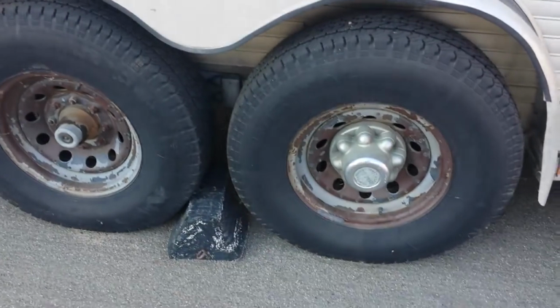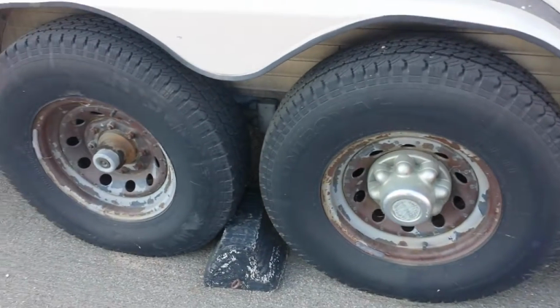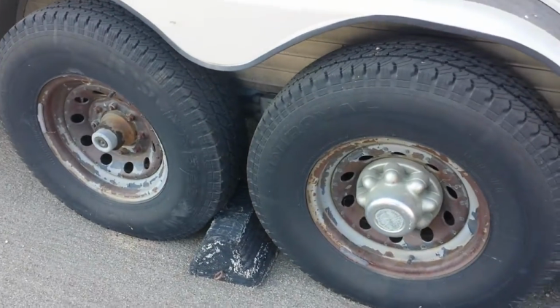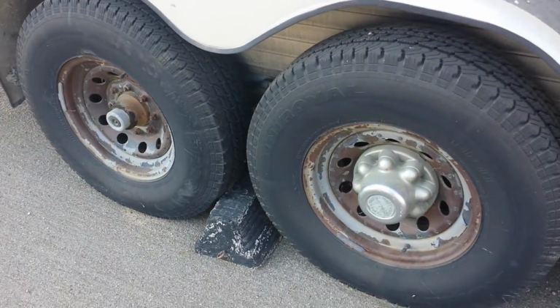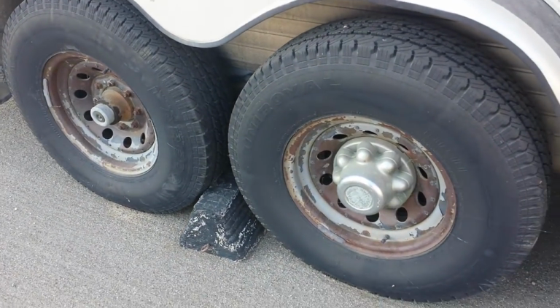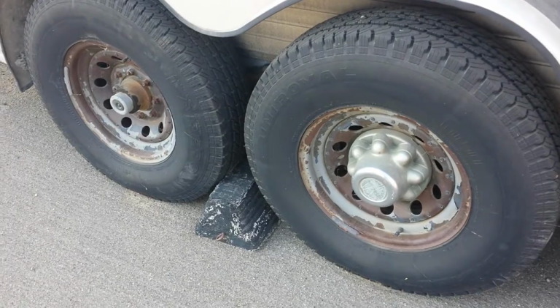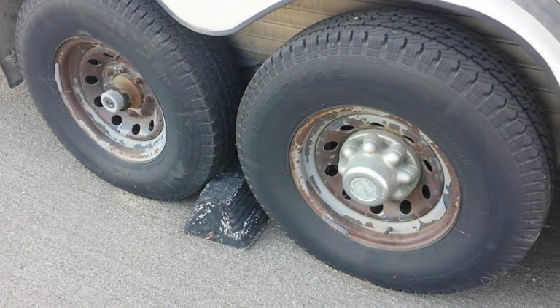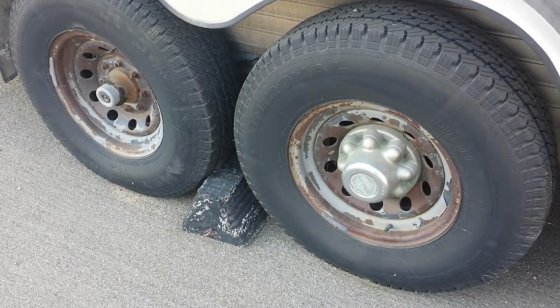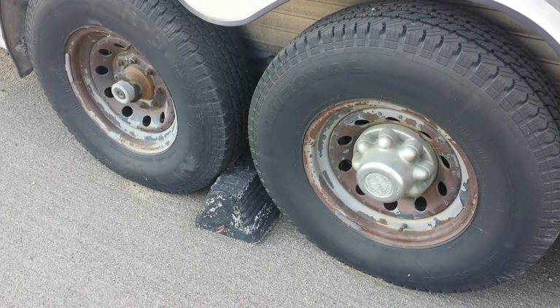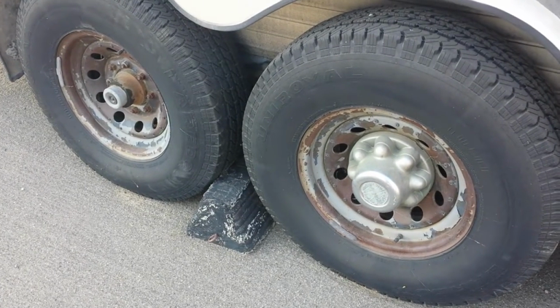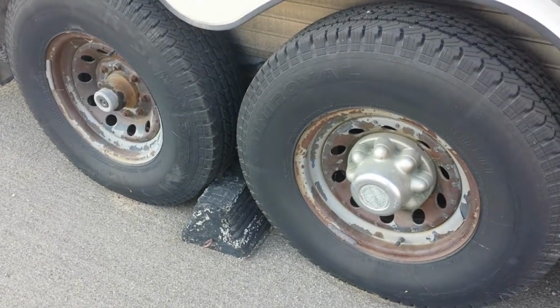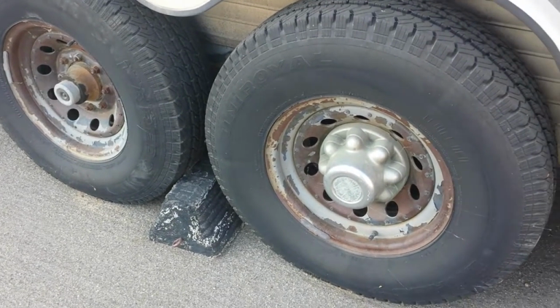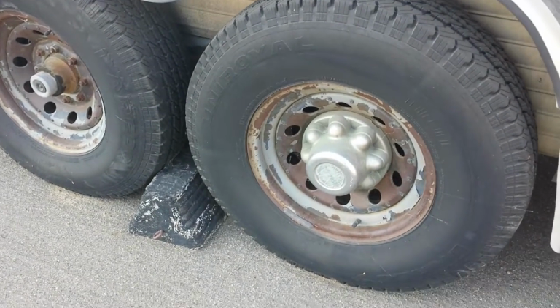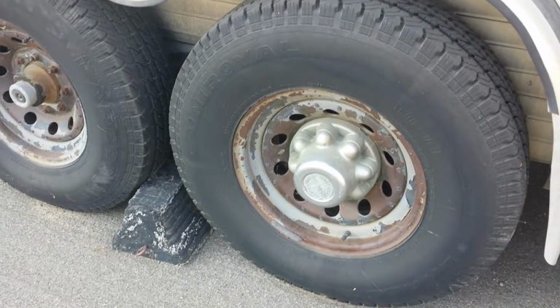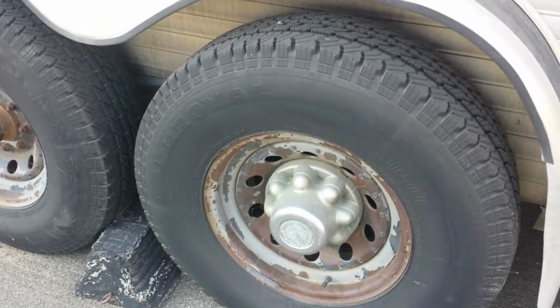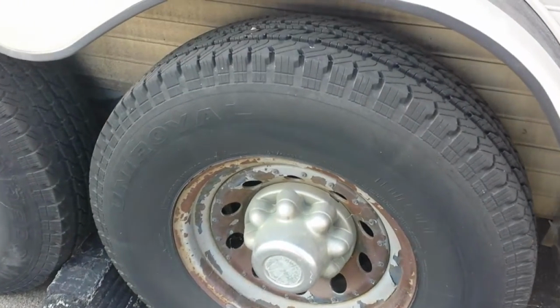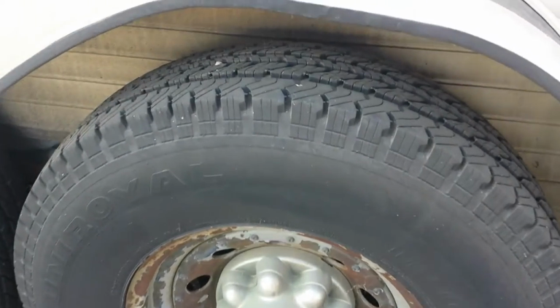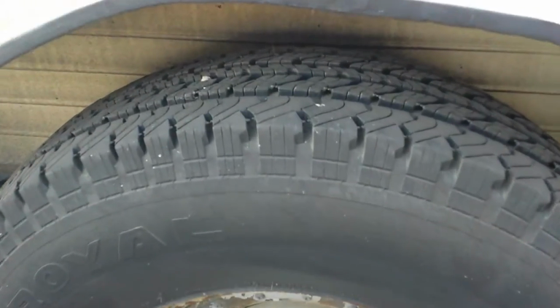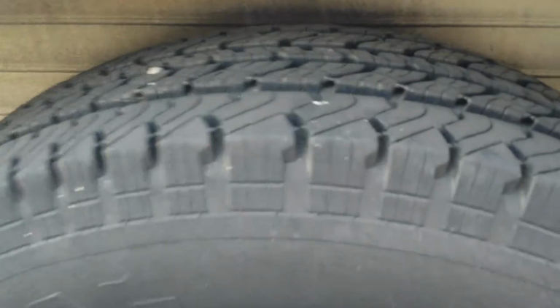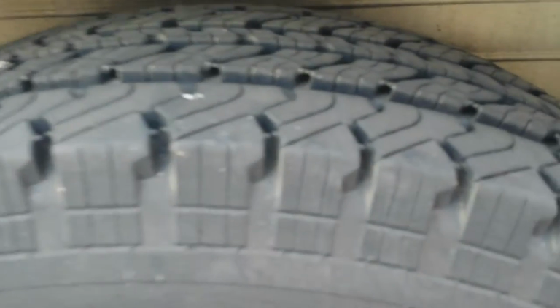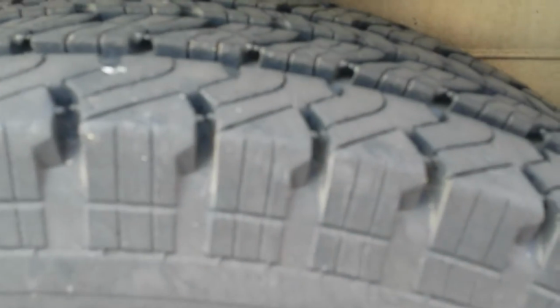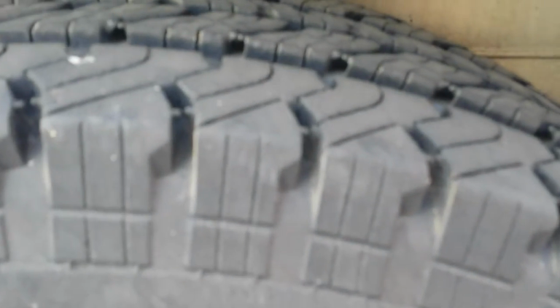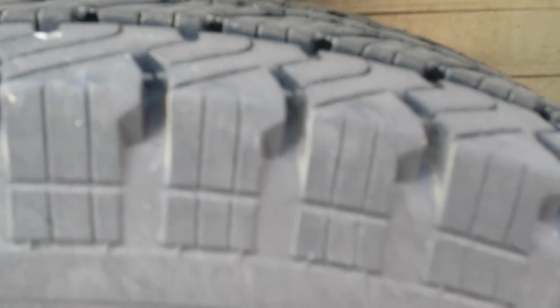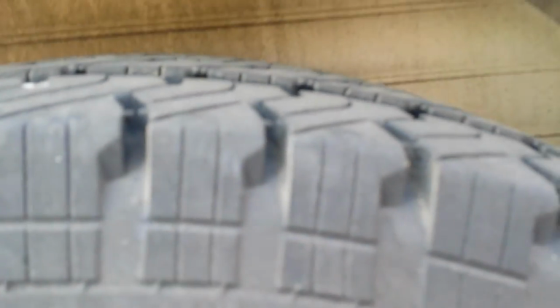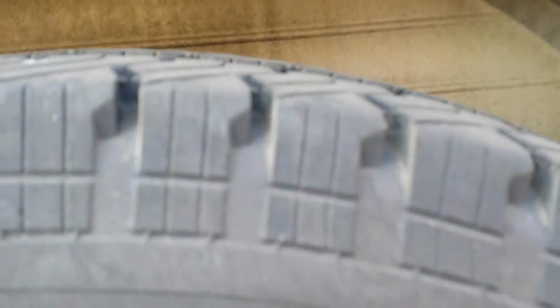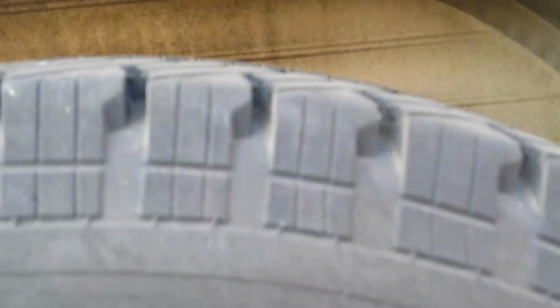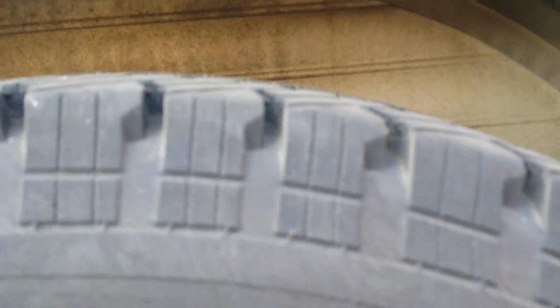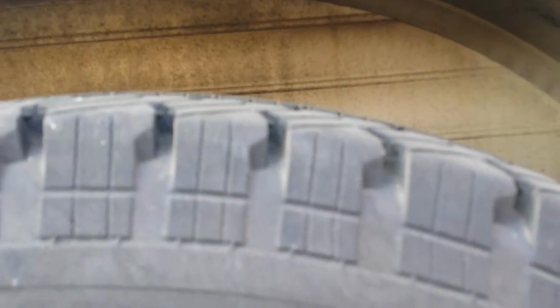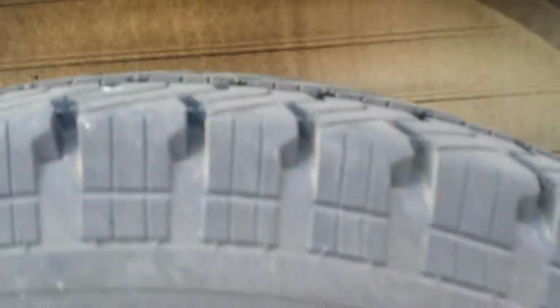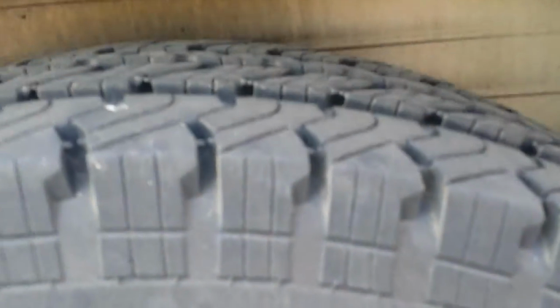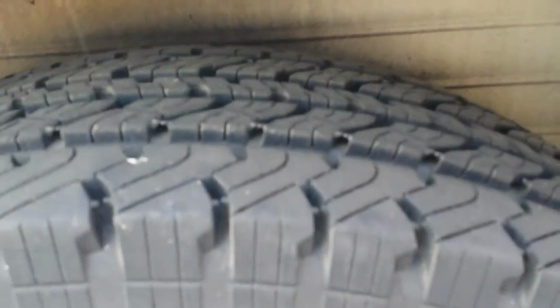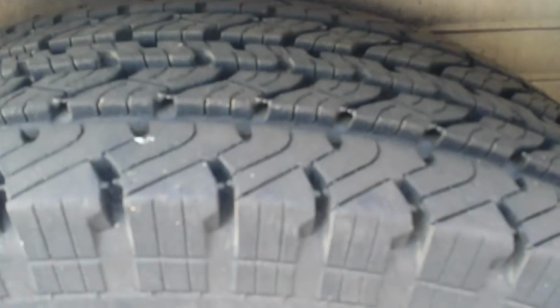Tires and brakes were done in 2014. You can see the tread — still very nice on them. There's a side view.